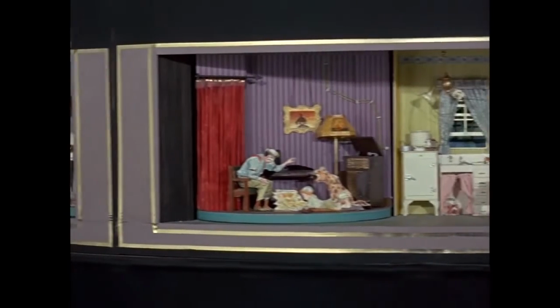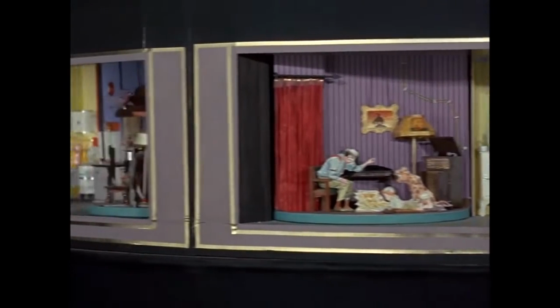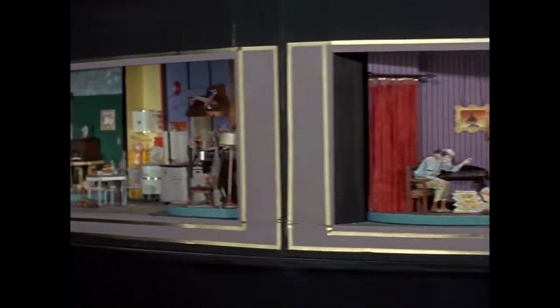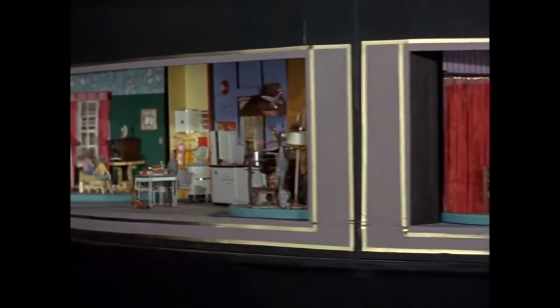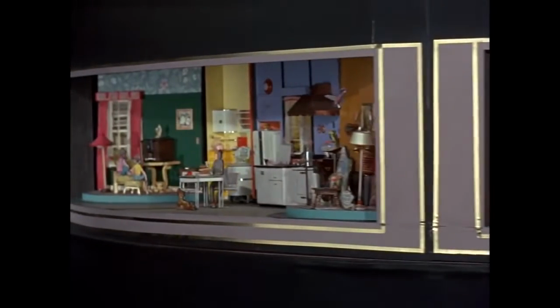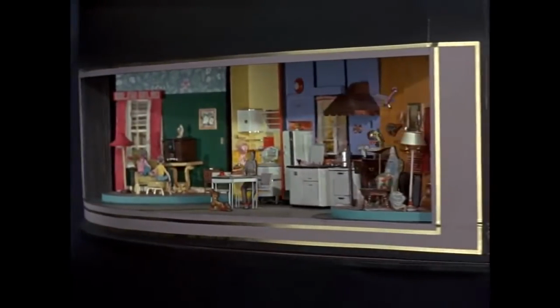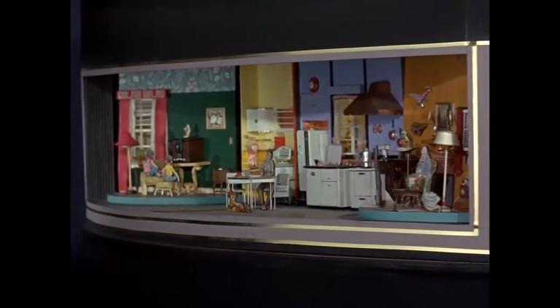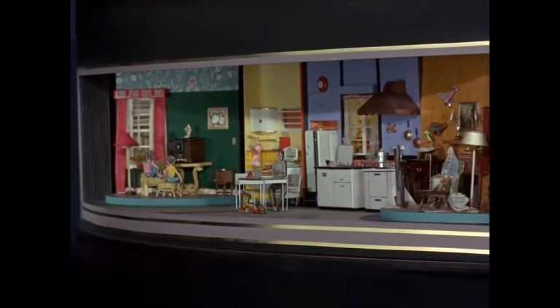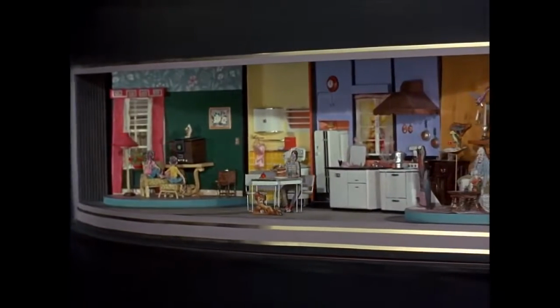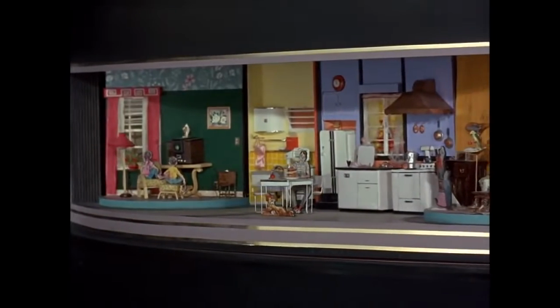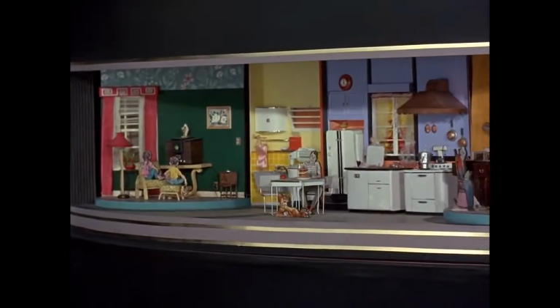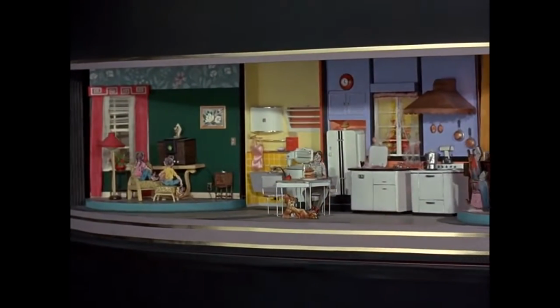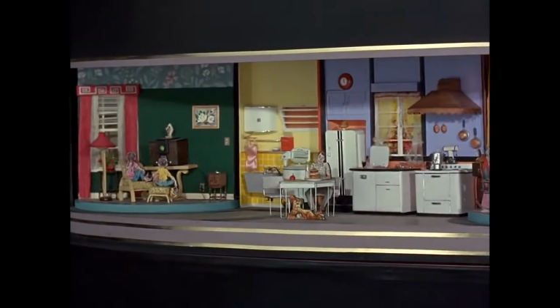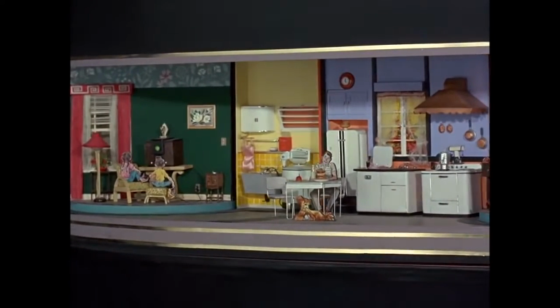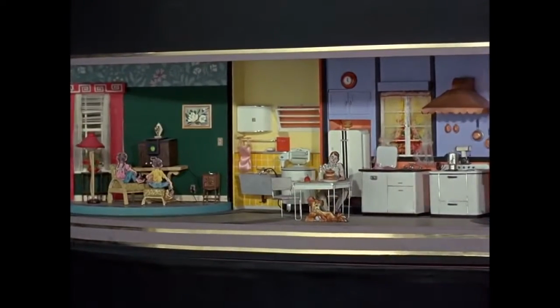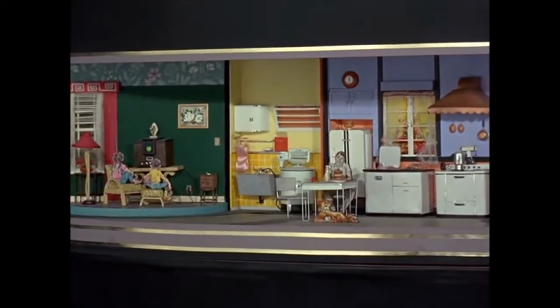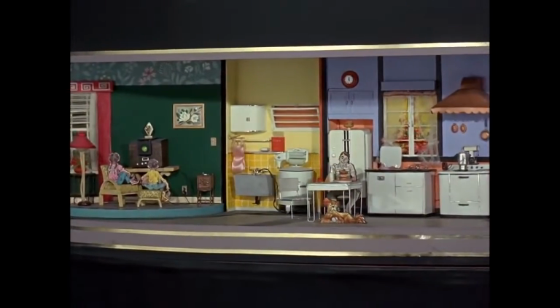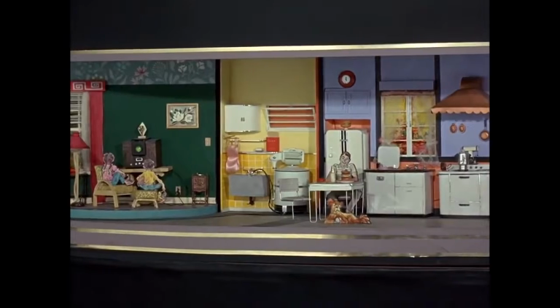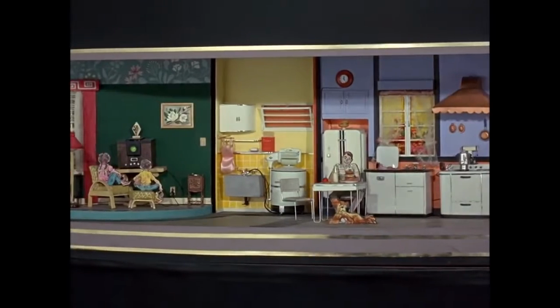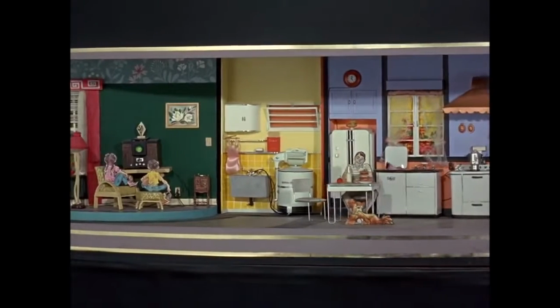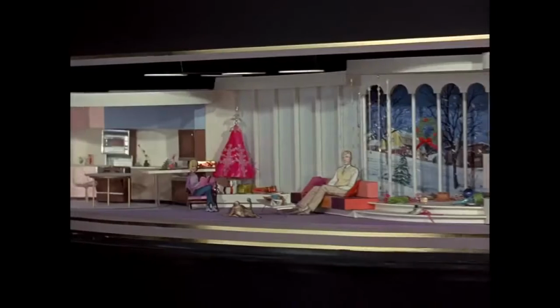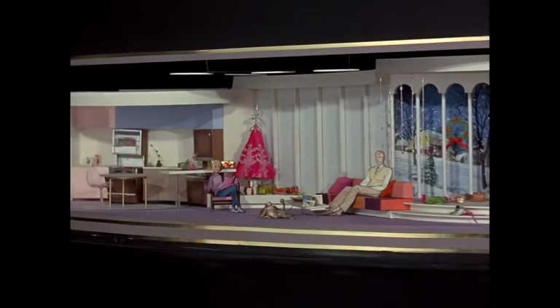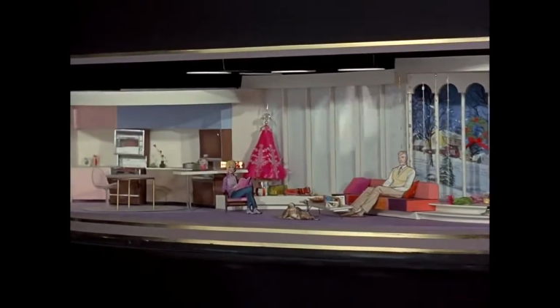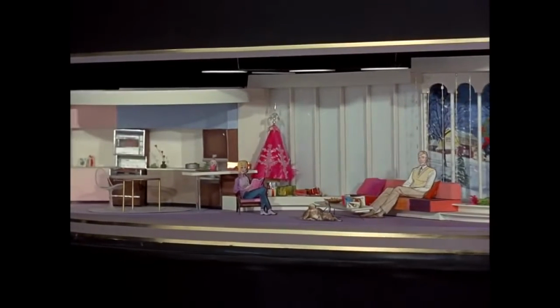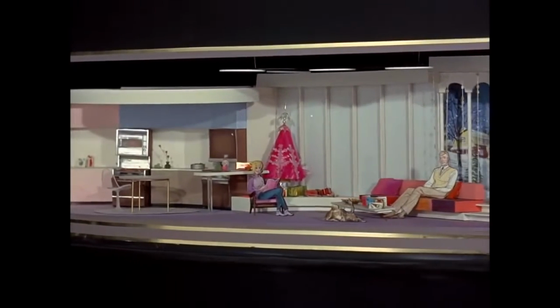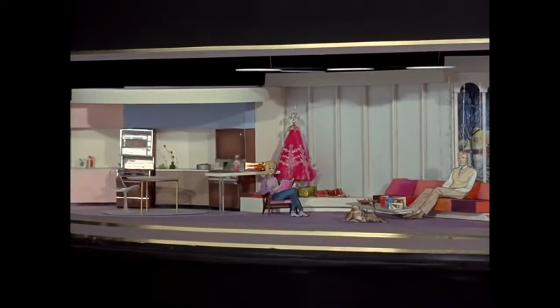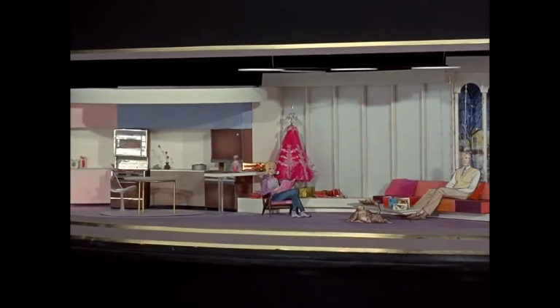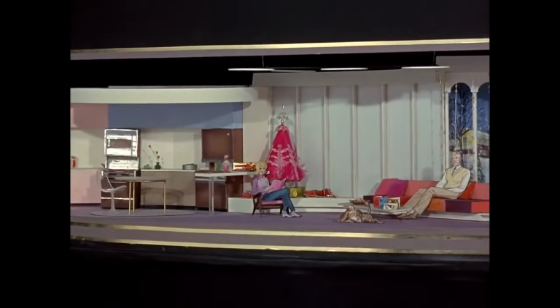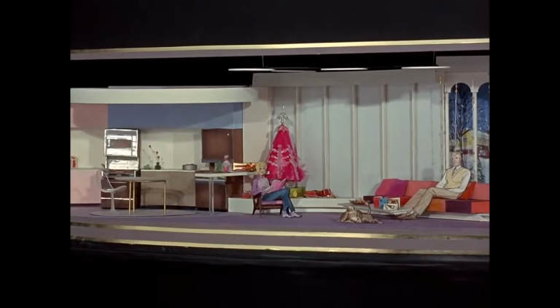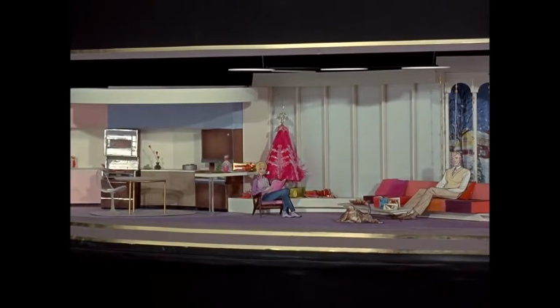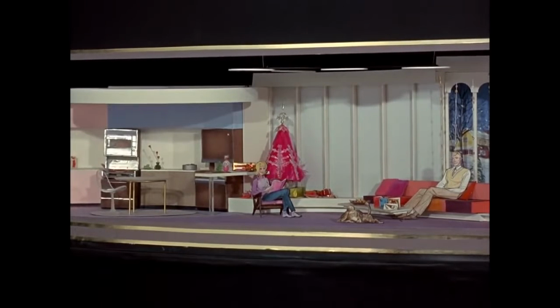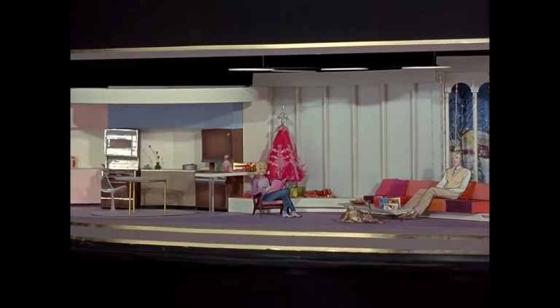Then our audience moves to the fabulous 40s, the beginning of the electronic era and the age of television. The last act of the Carousel Theater shows the wonderful family life of today with its leisurely push-button living.